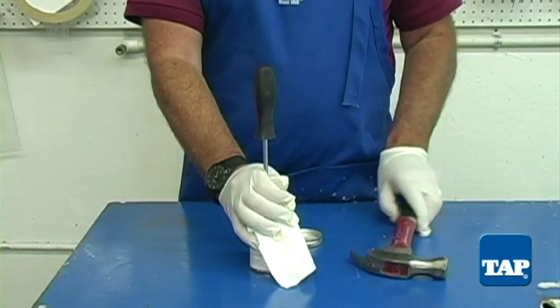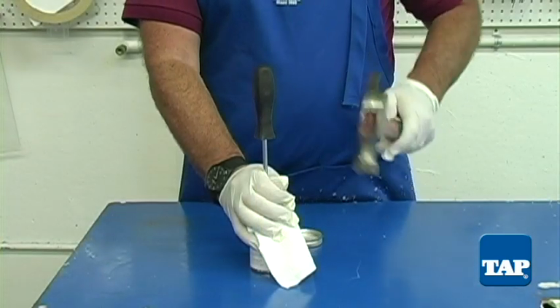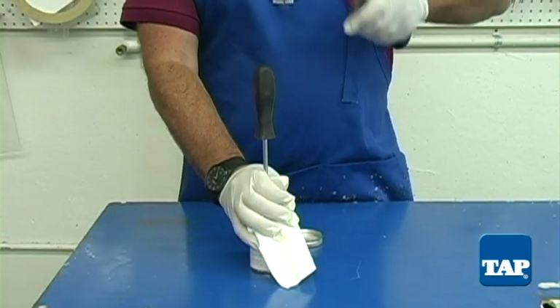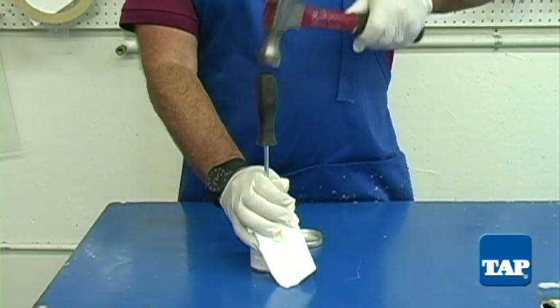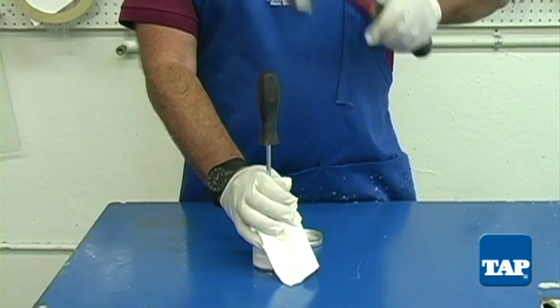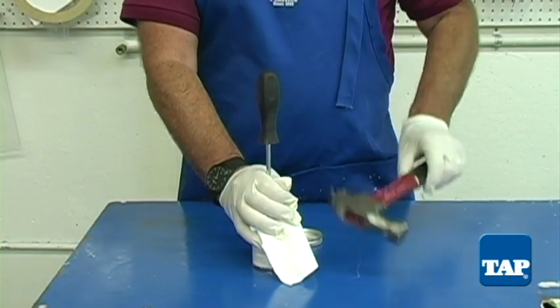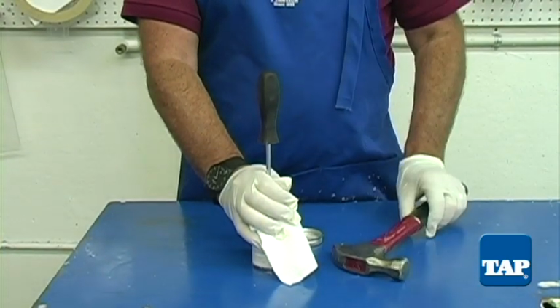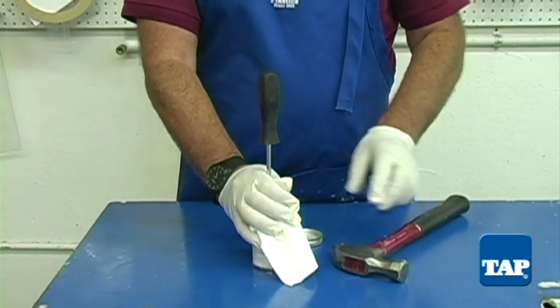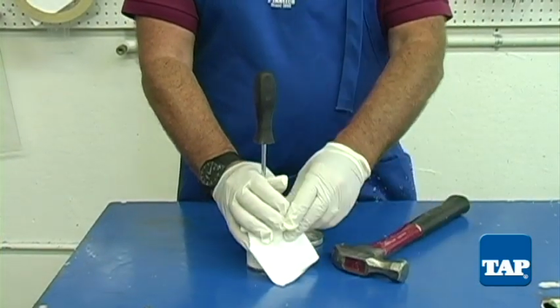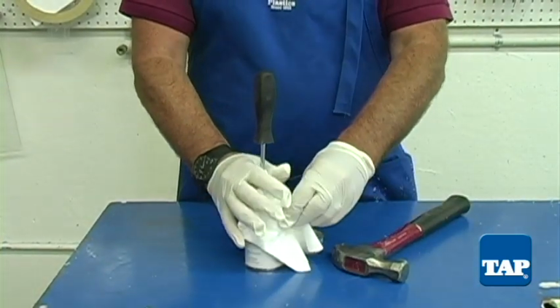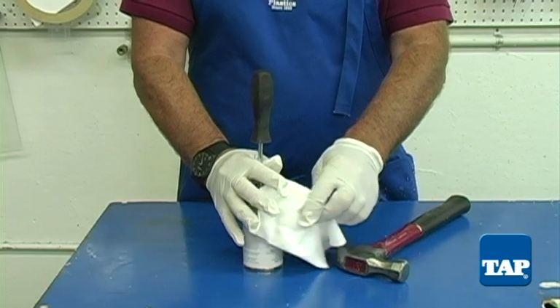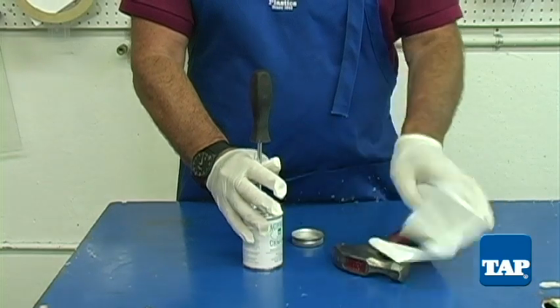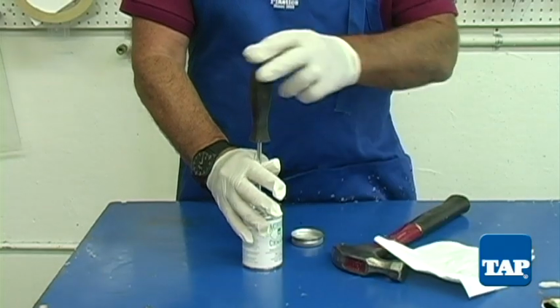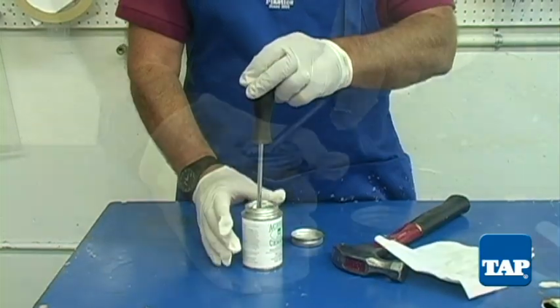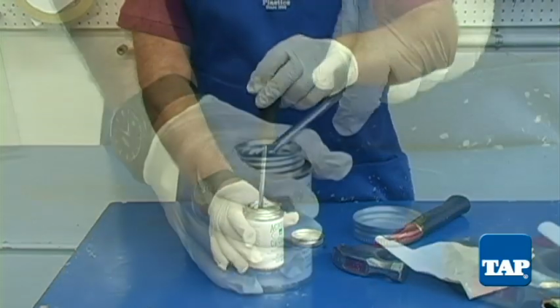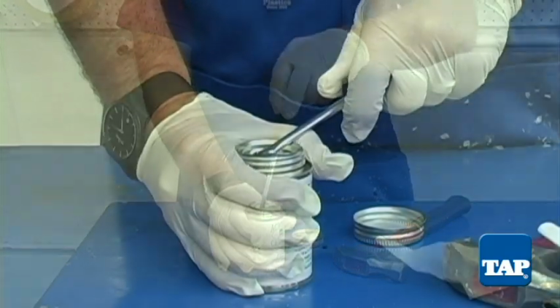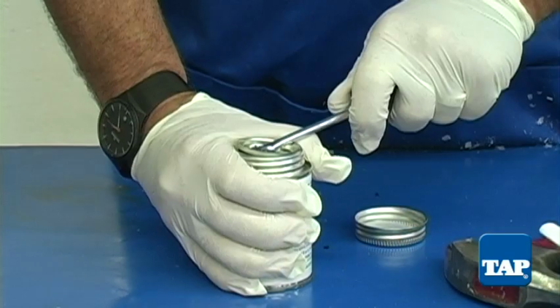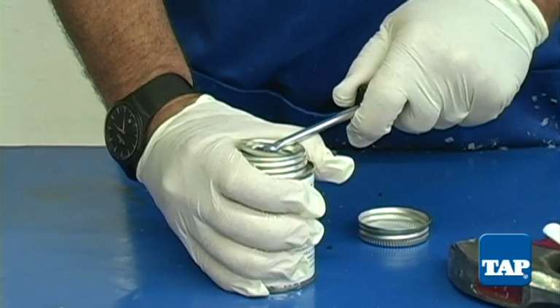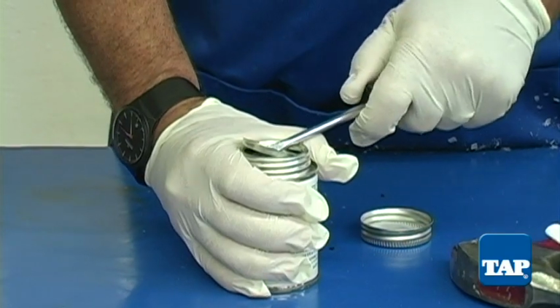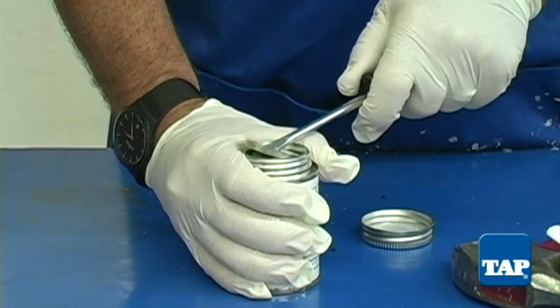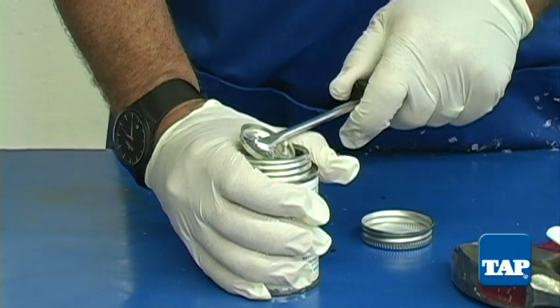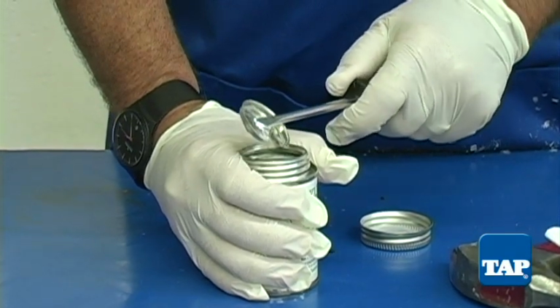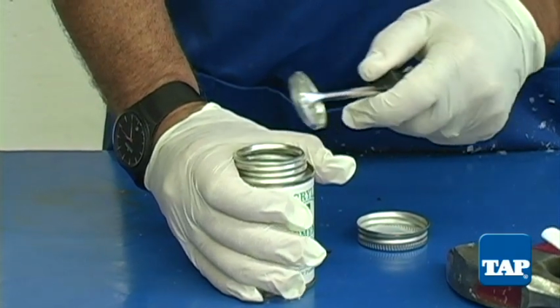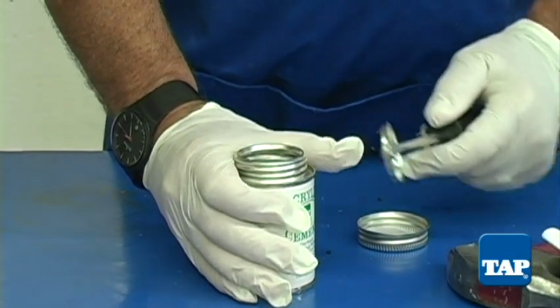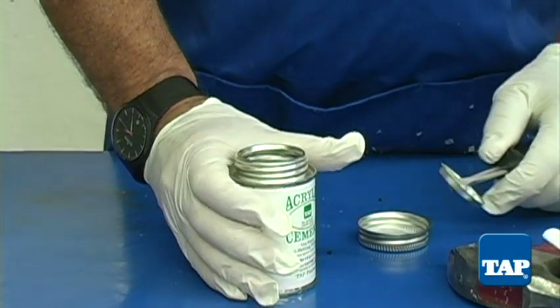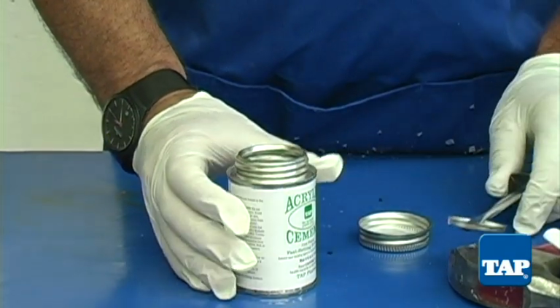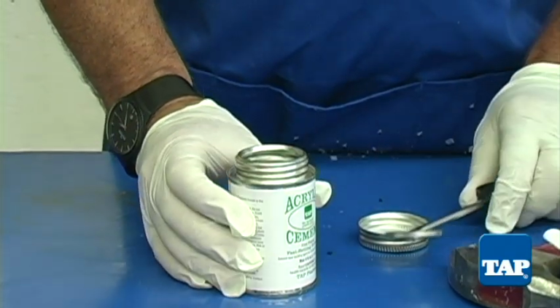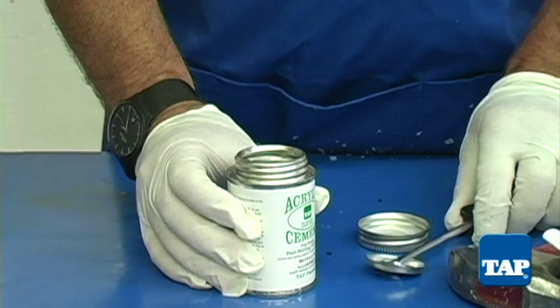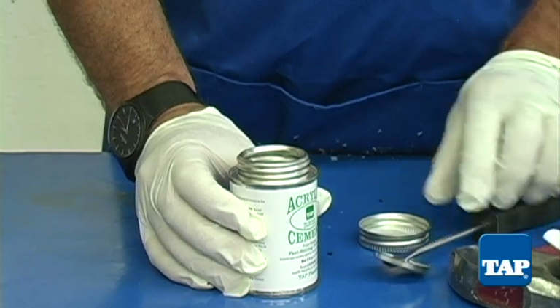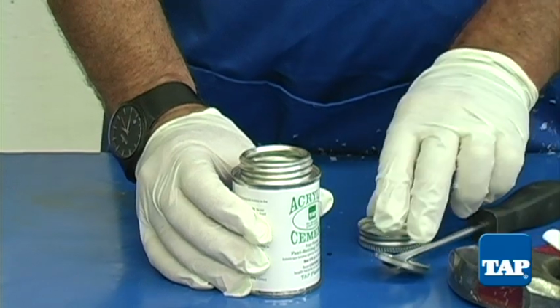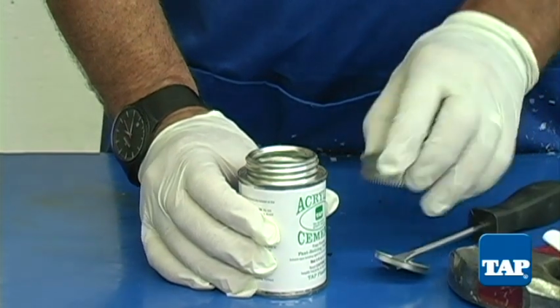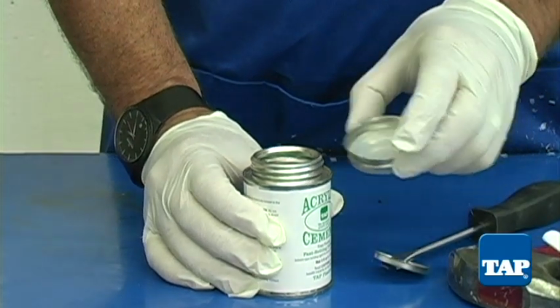Take a hammer and drive the screwdriver through the seal. You can then pry the seal off the can. Be careful not to spill as you are prying.